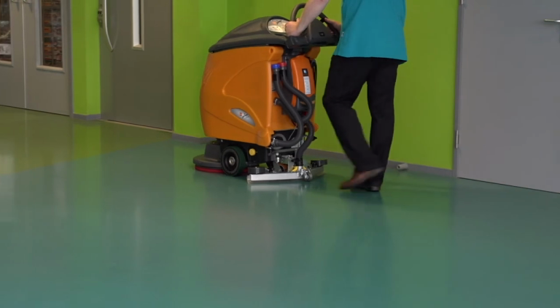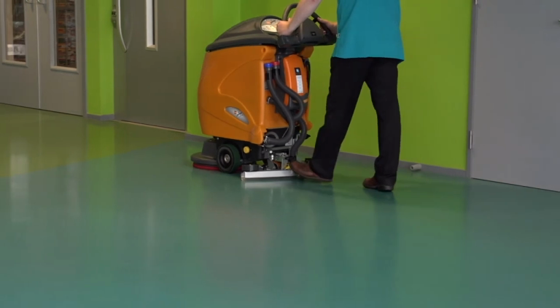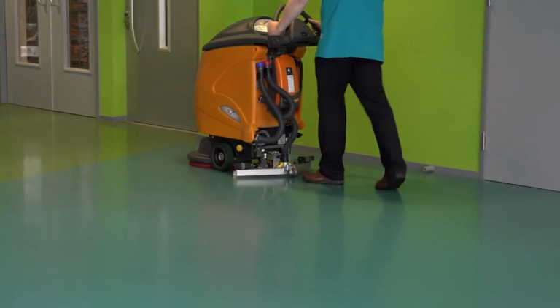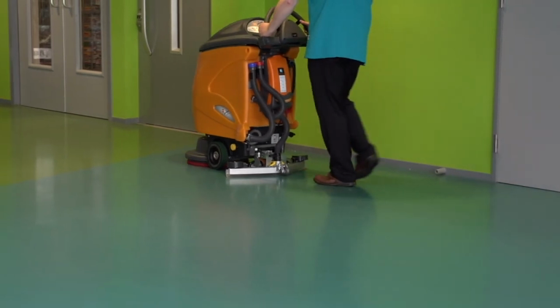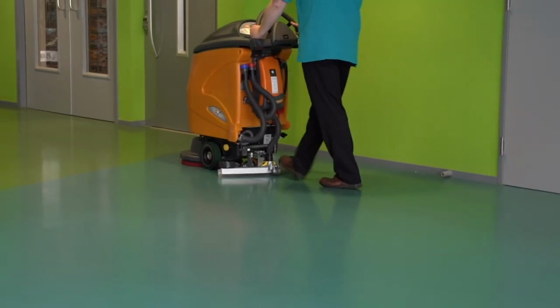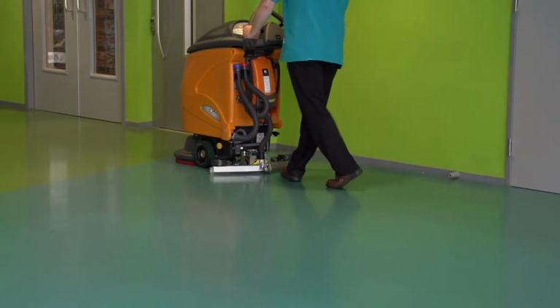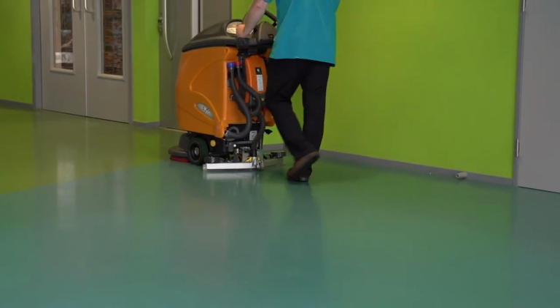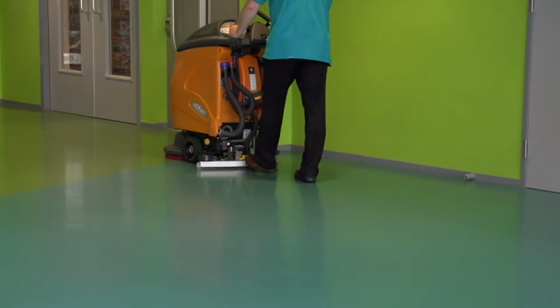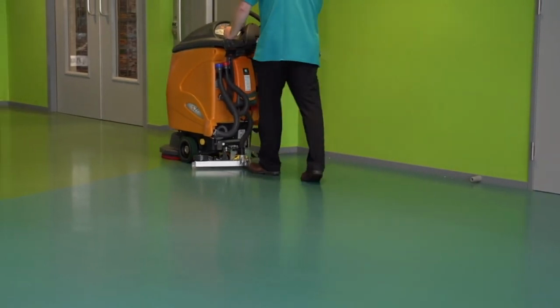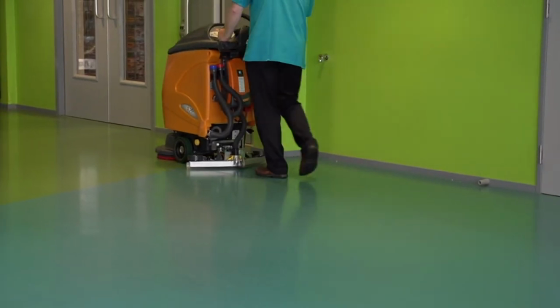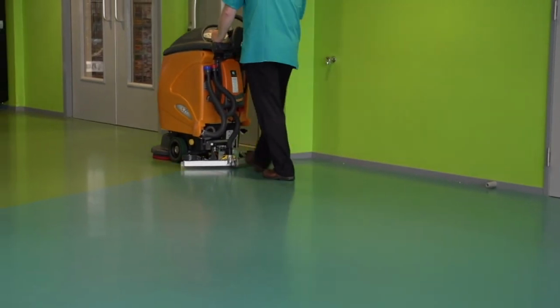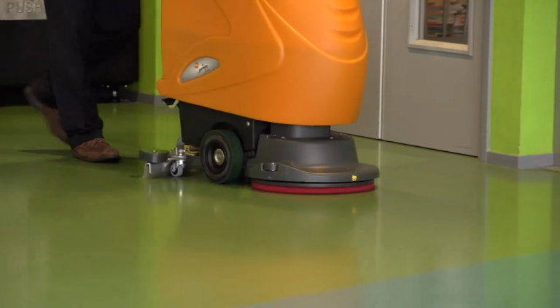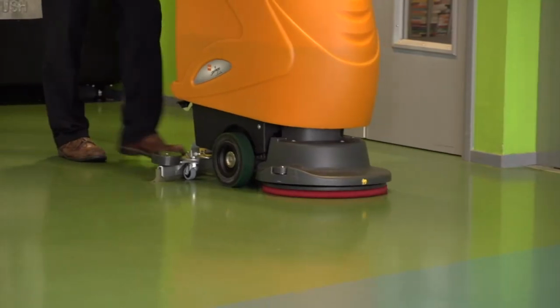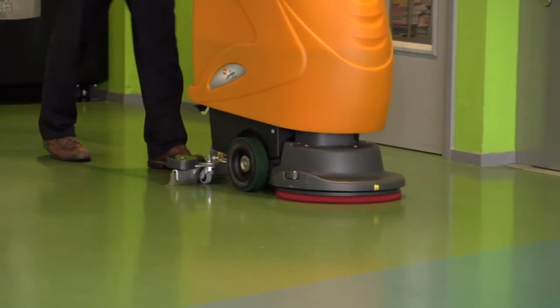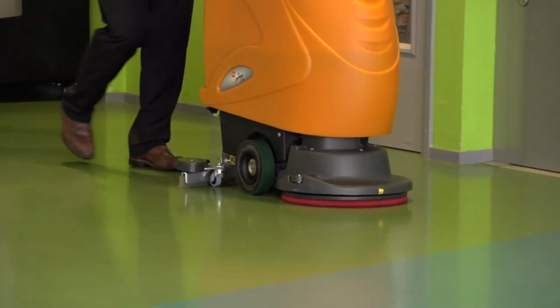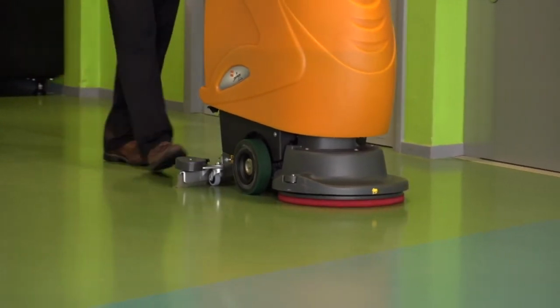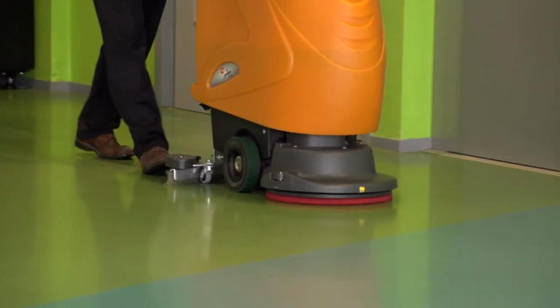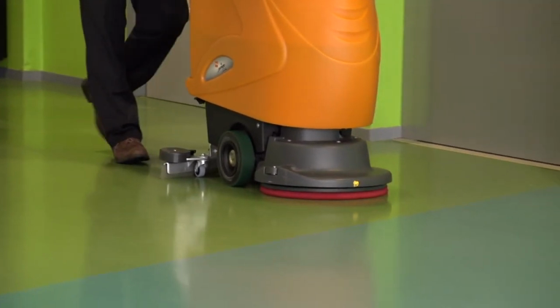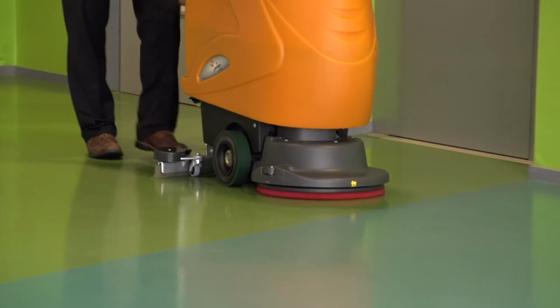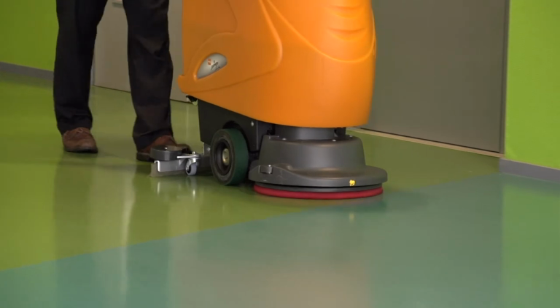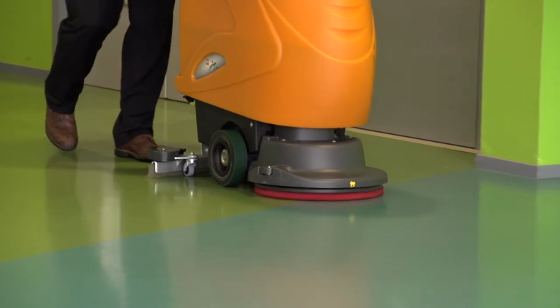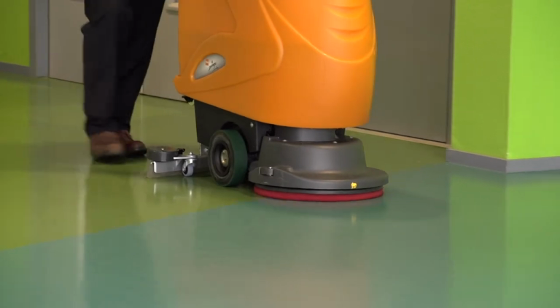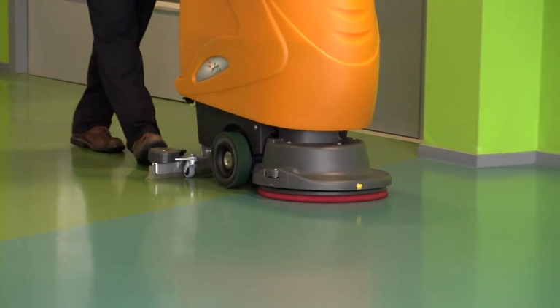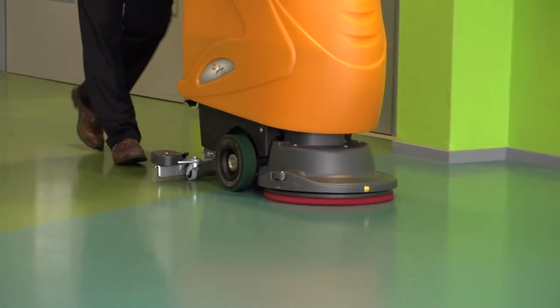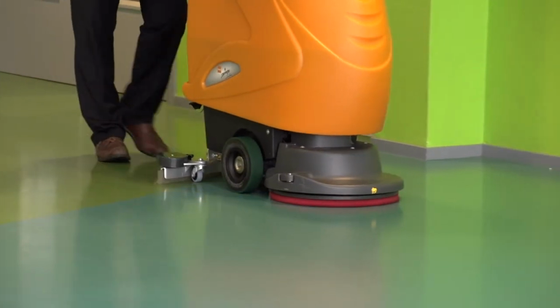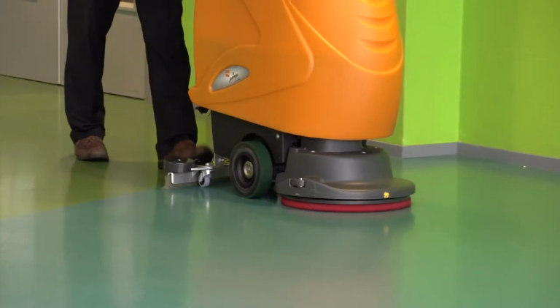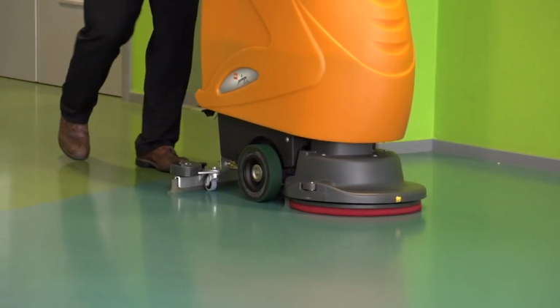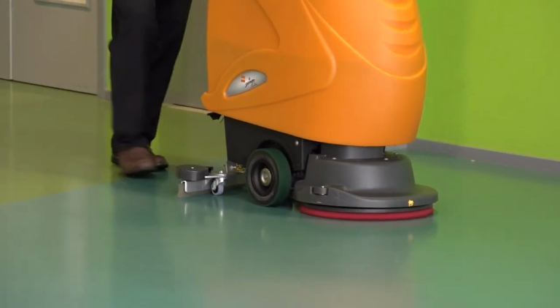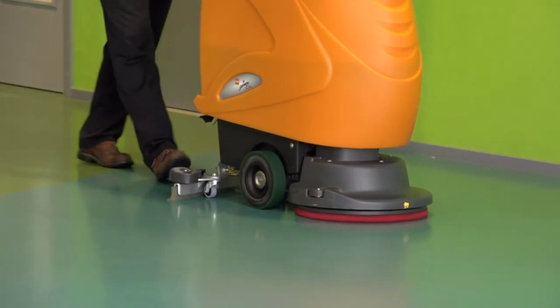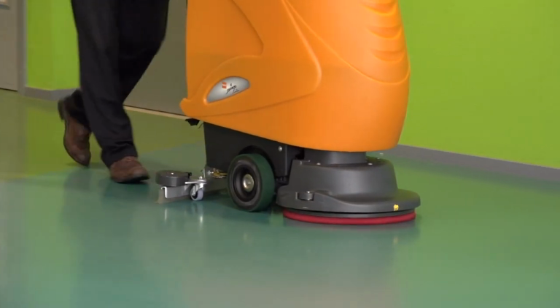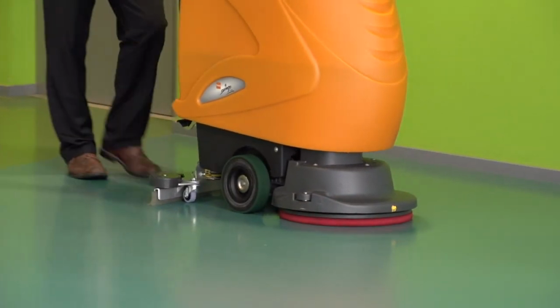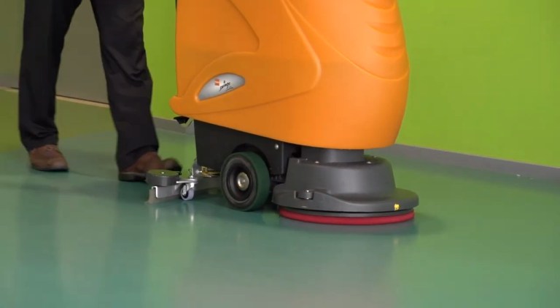For daily cleaning, use a Red Diversey polyester floor pad with high dirt-absorbing properties for removal of dirt and stripes without polishing the floor.